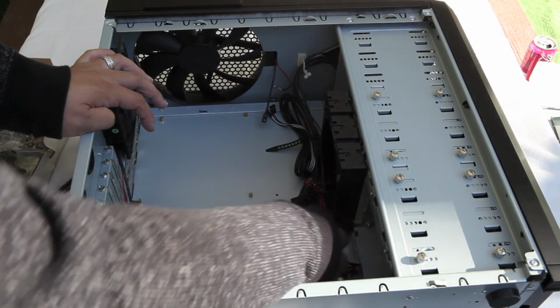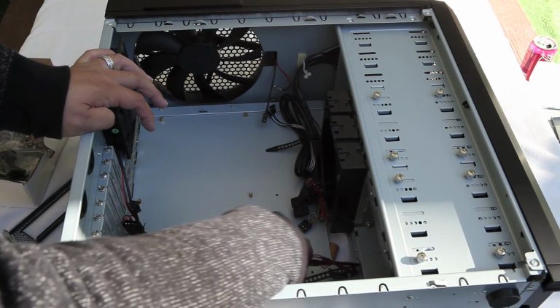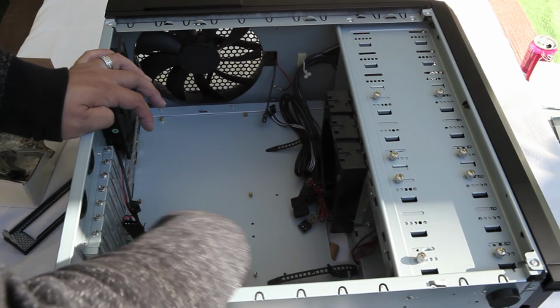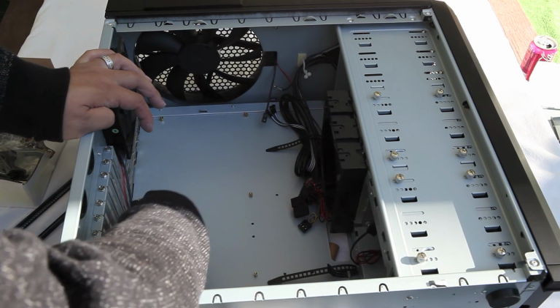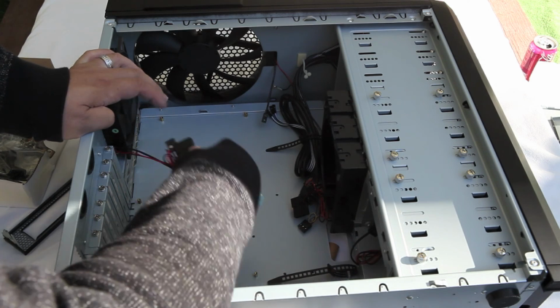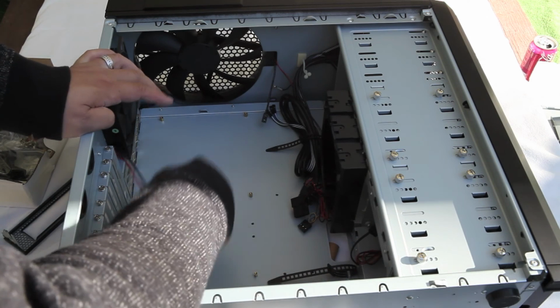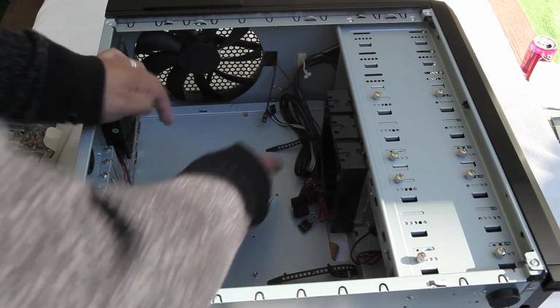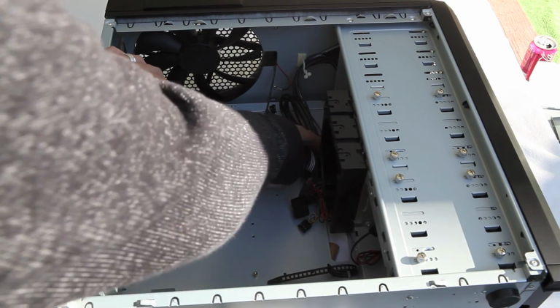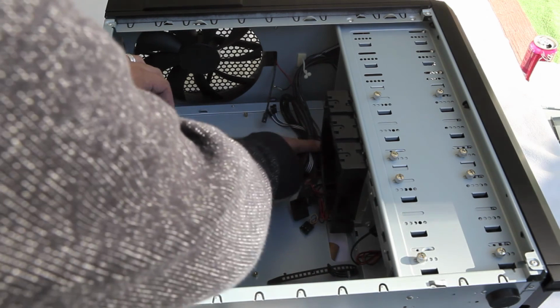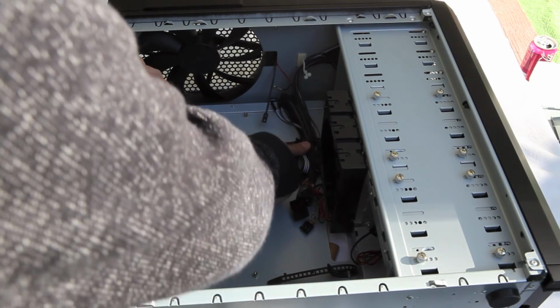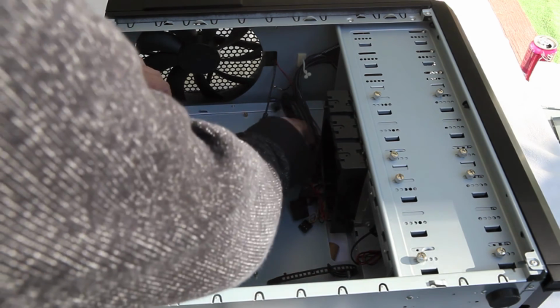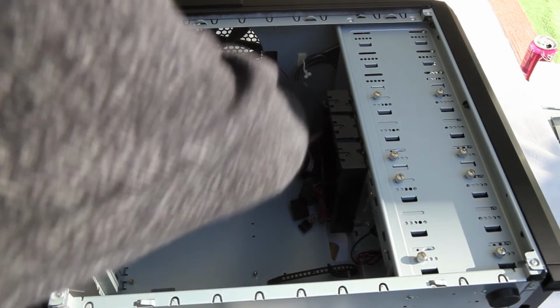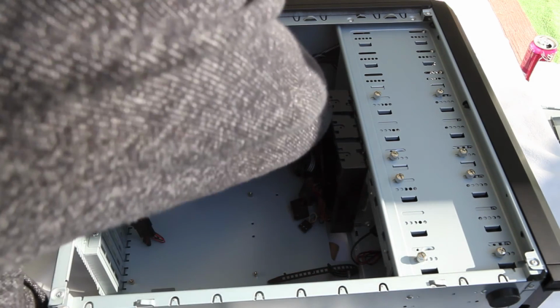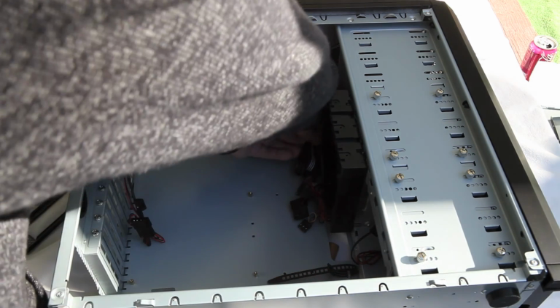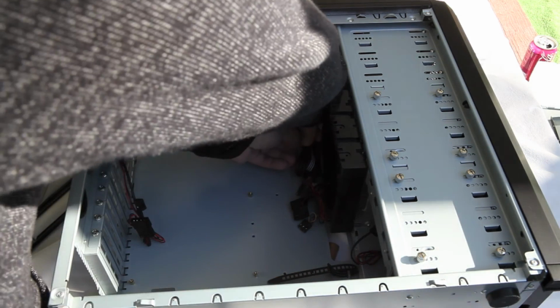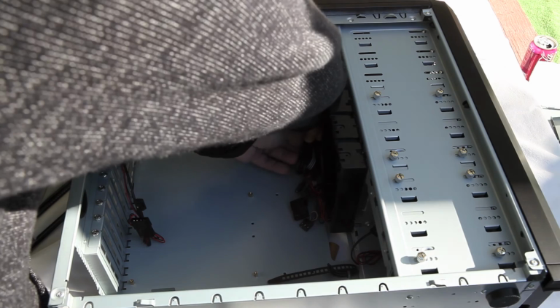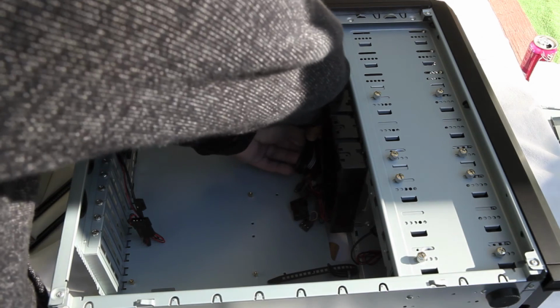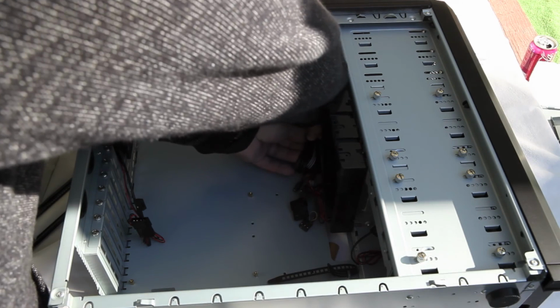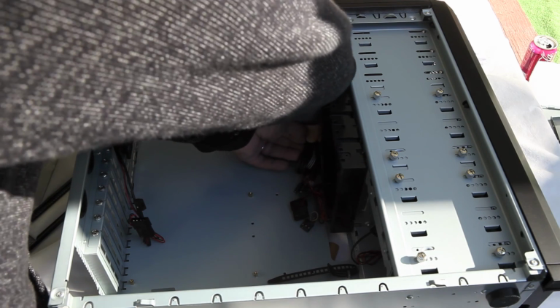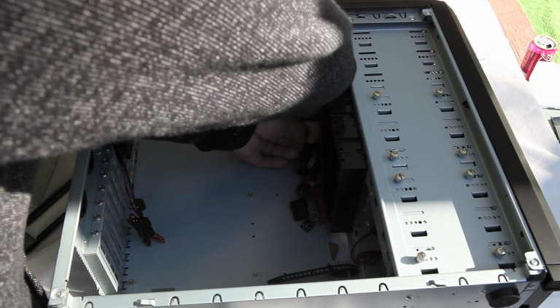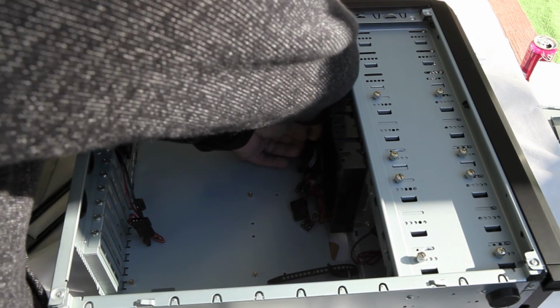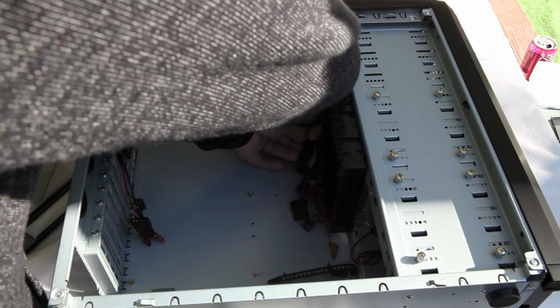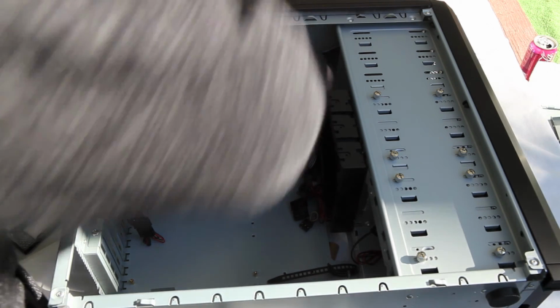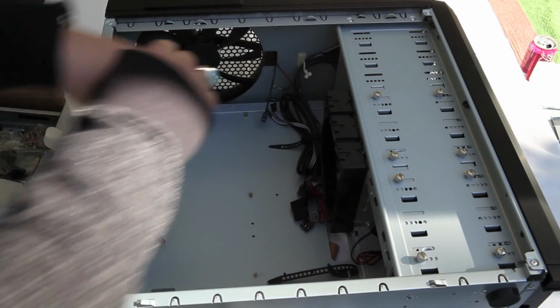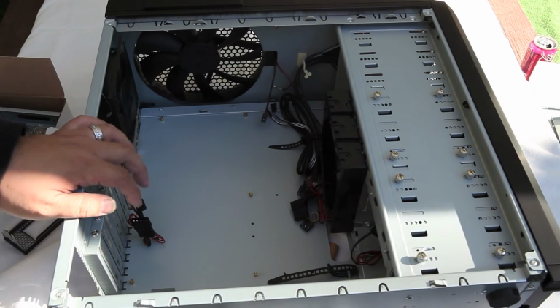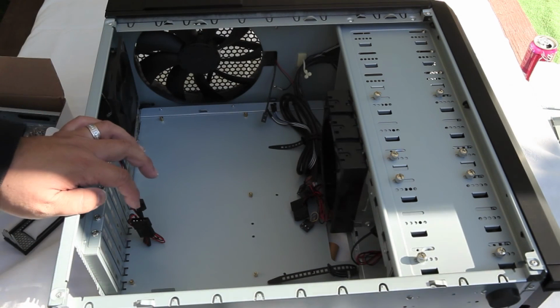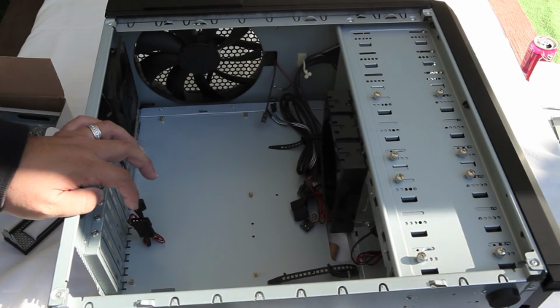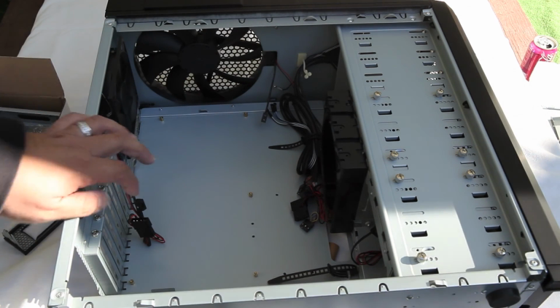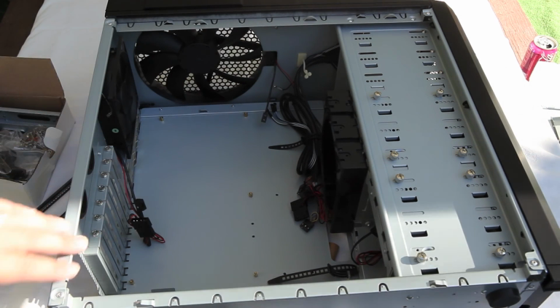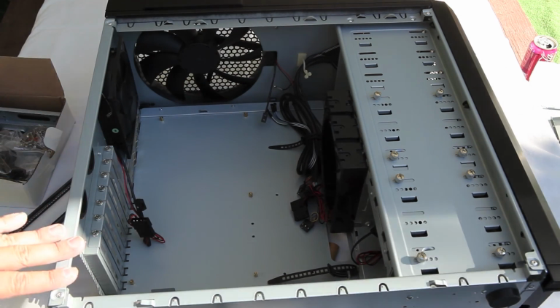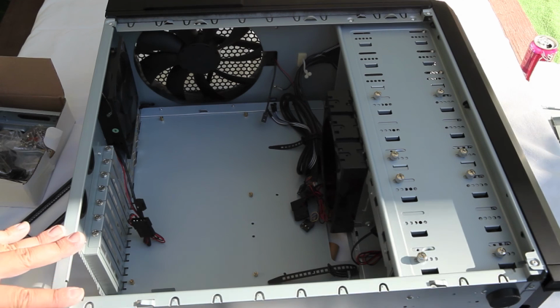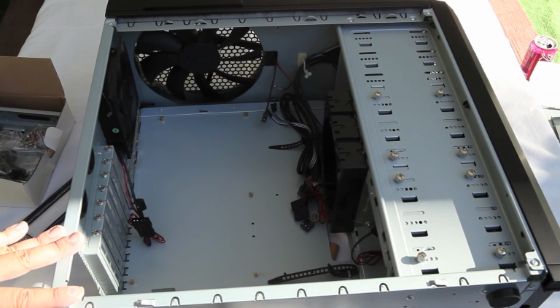Because the motherboard tray doesn't slide out, we'll be showing you in the upcoming videos how to slide your motherboard in and how to get it properly aligned.